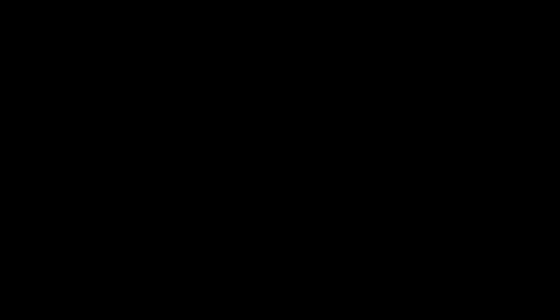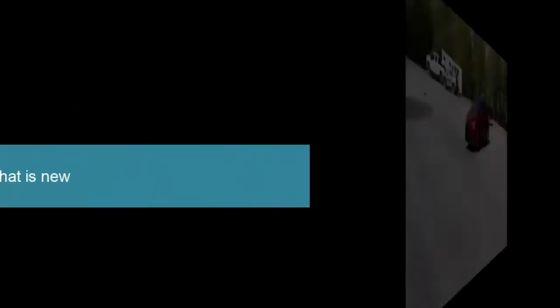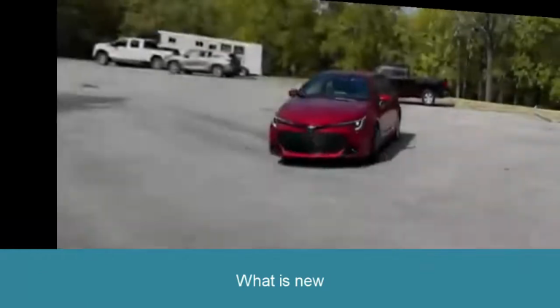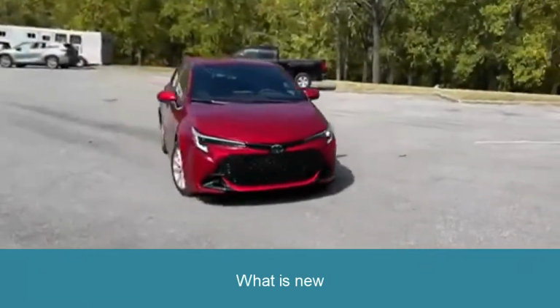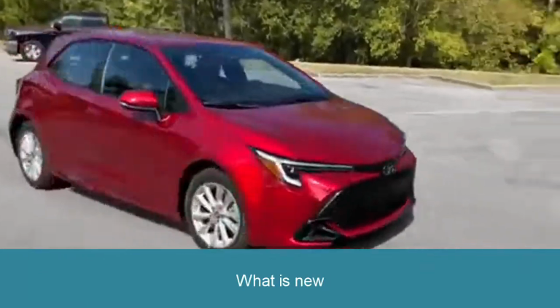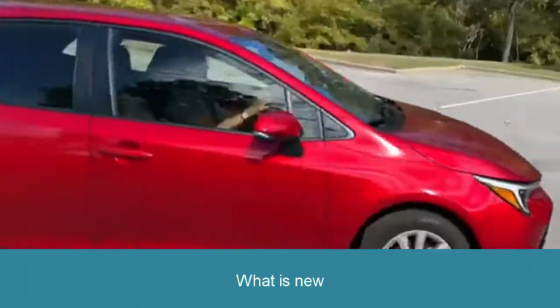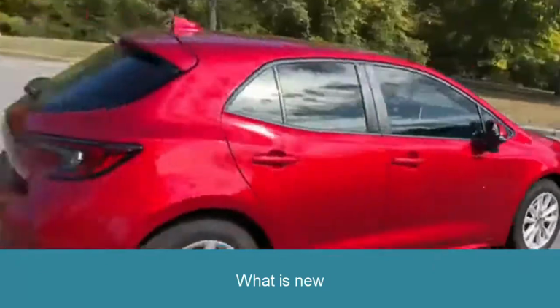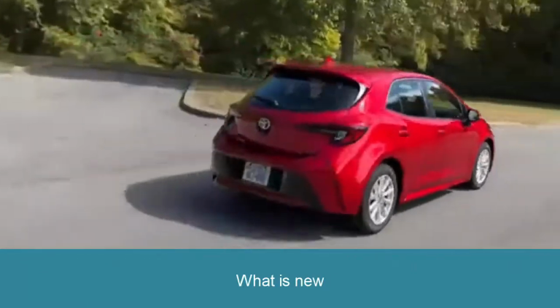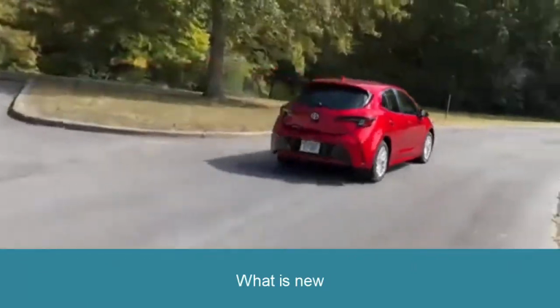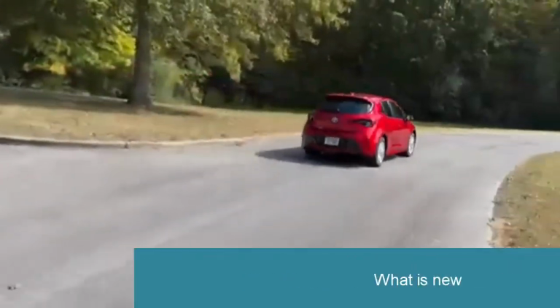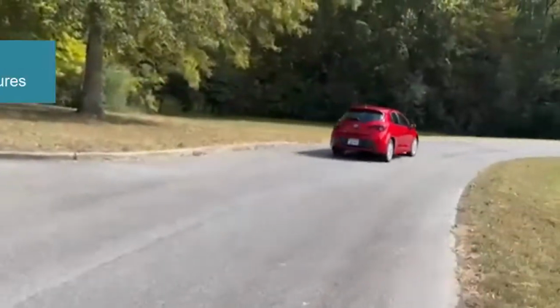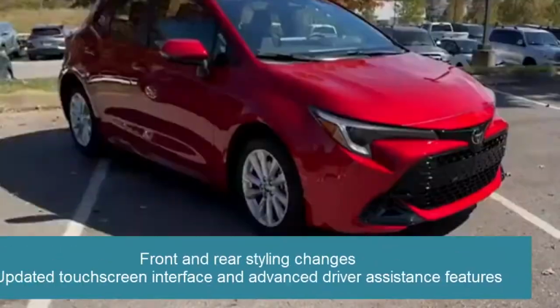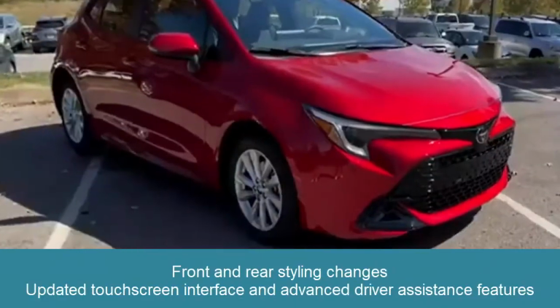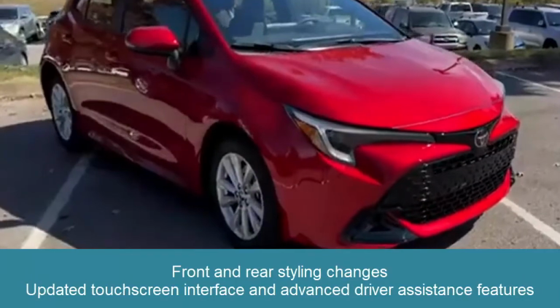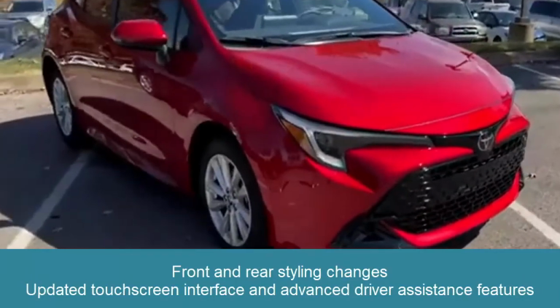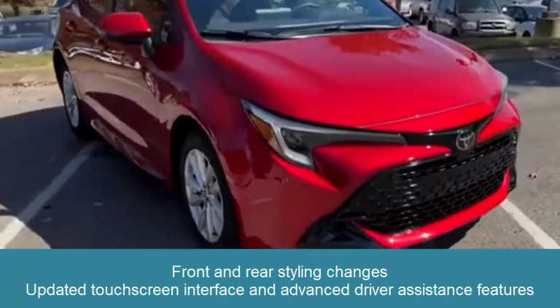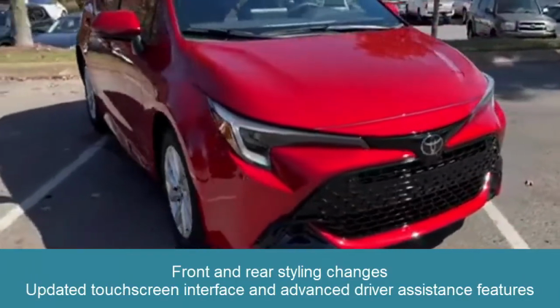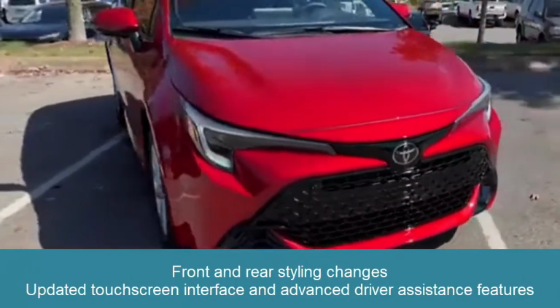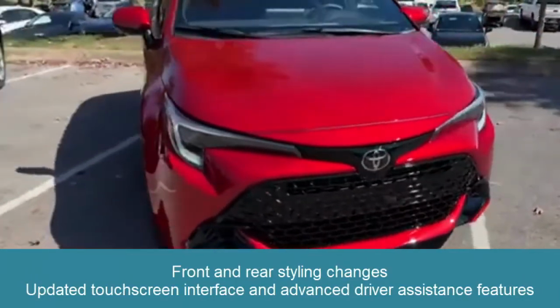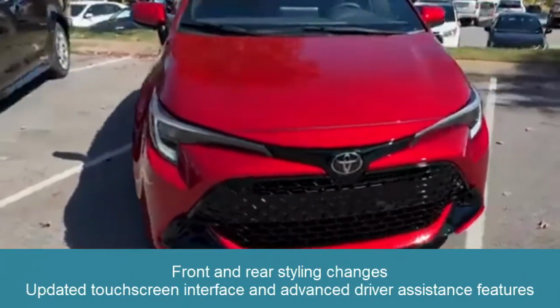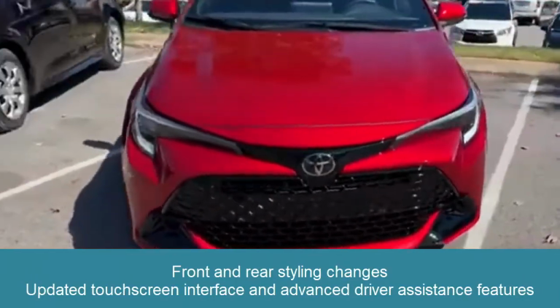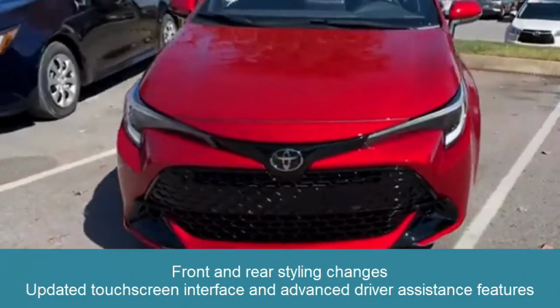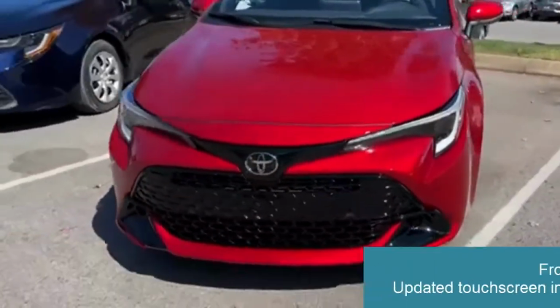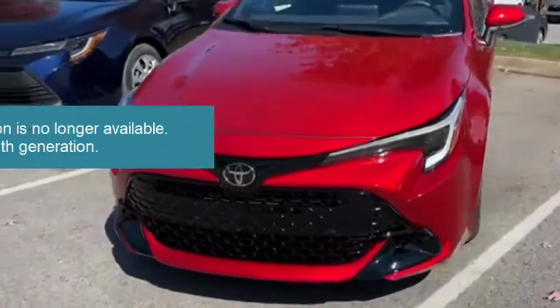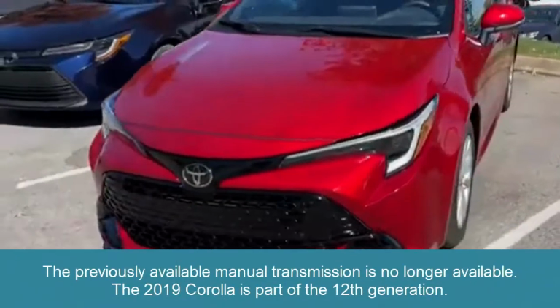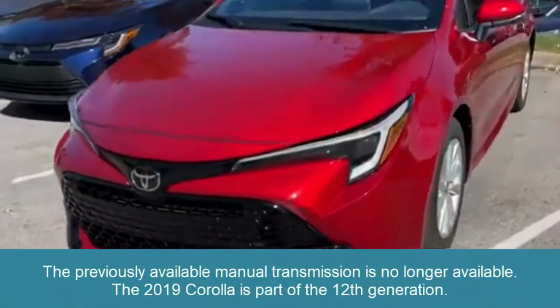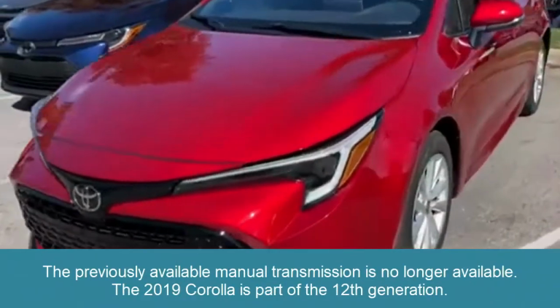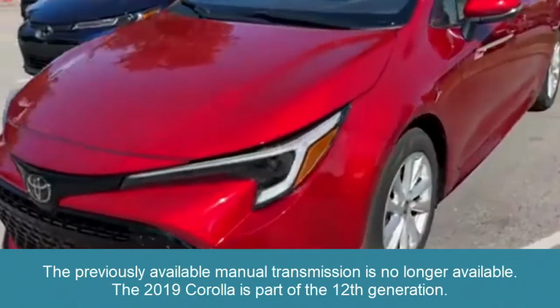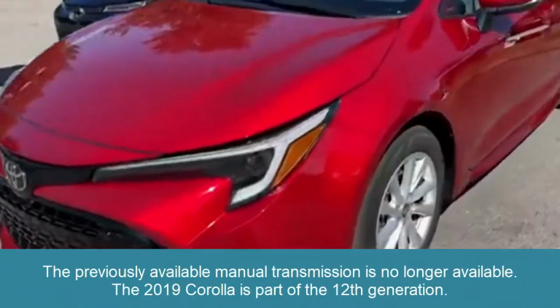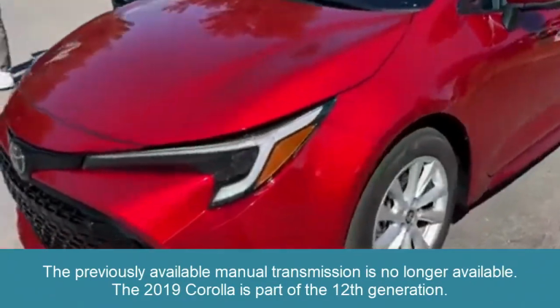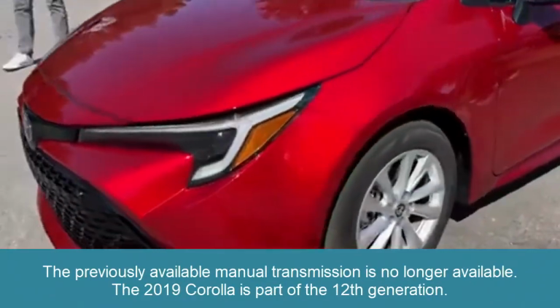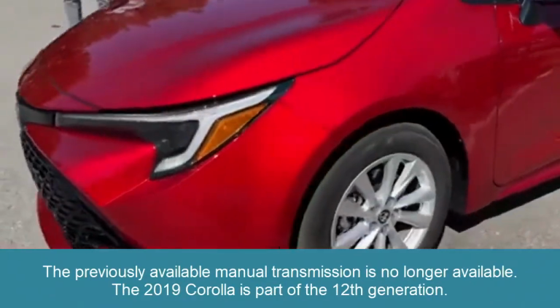2023 Toyota Corolla Hatchback Review: What is new? The updates include front and rear styling changes, an updated touchscreen interface, and advanced driver assistance features. The previously available manual transmission is no longer available.